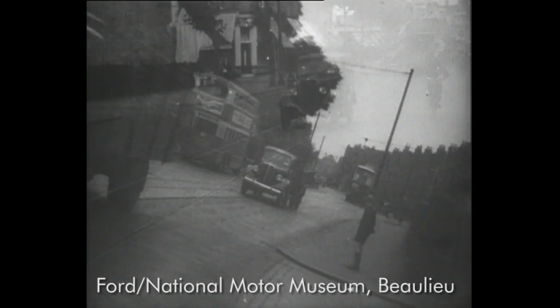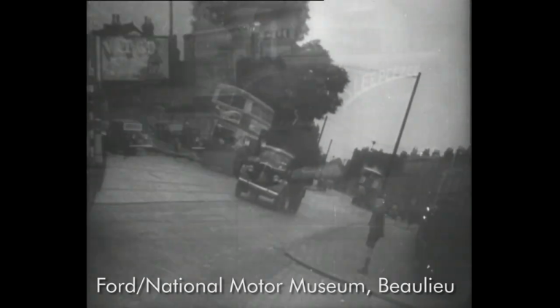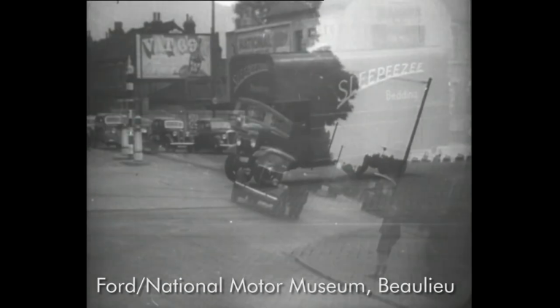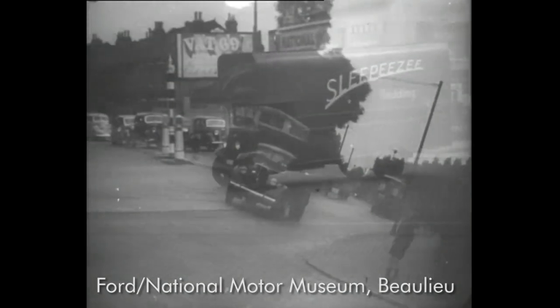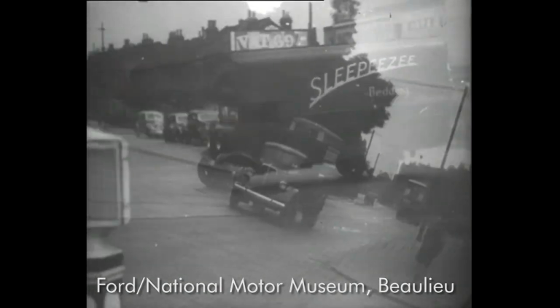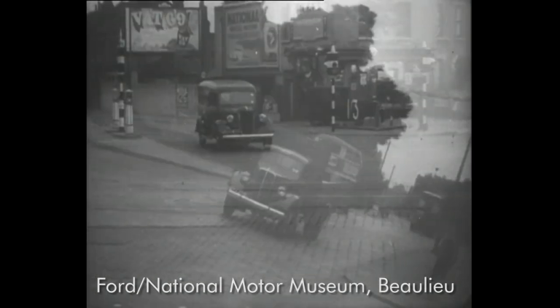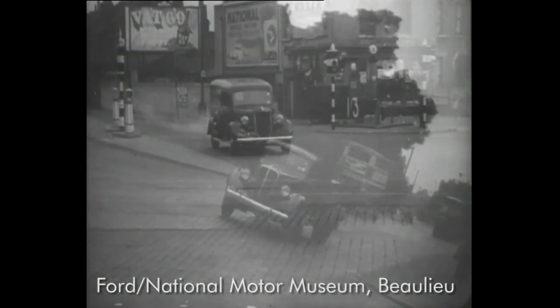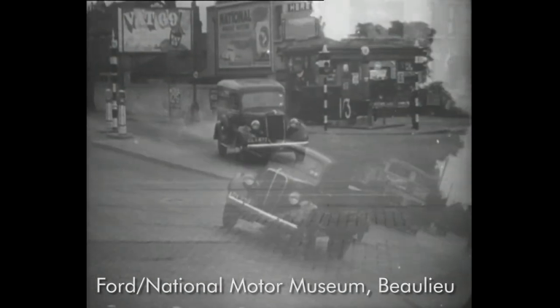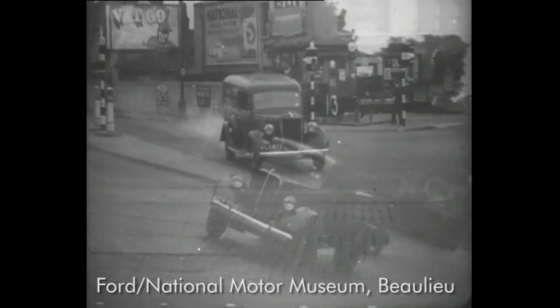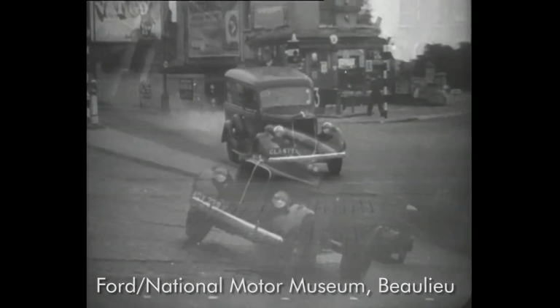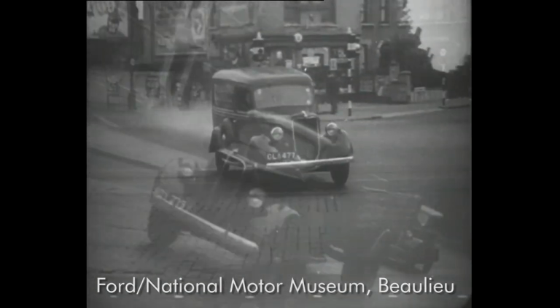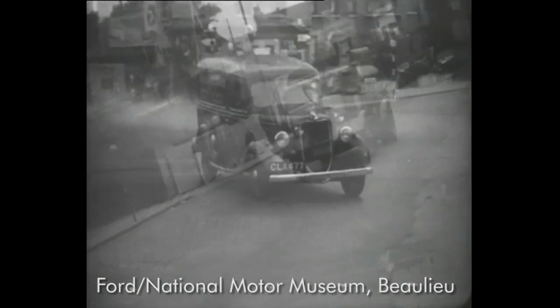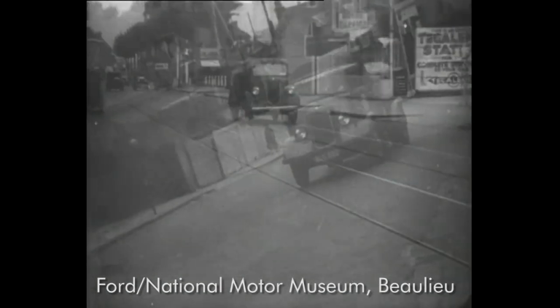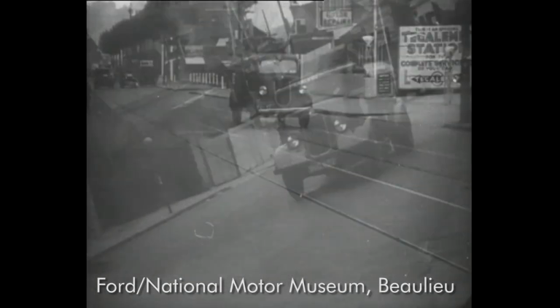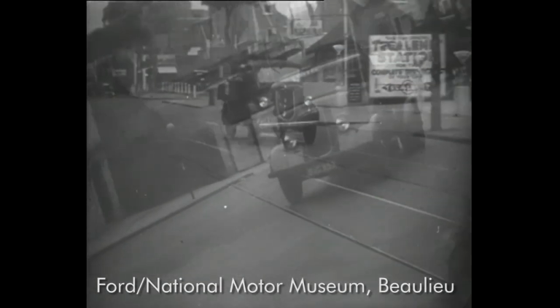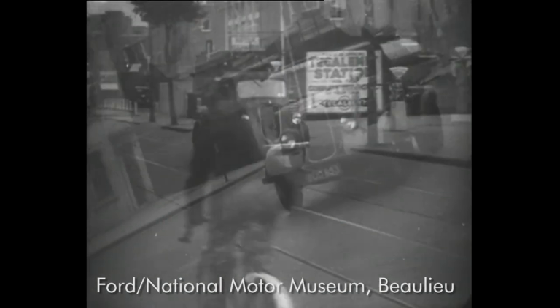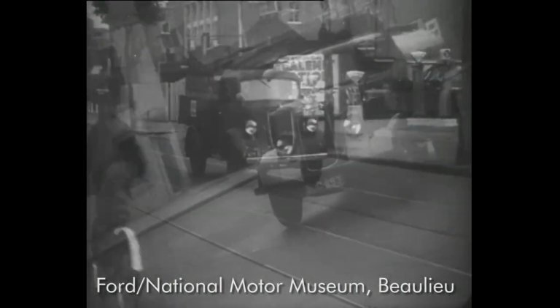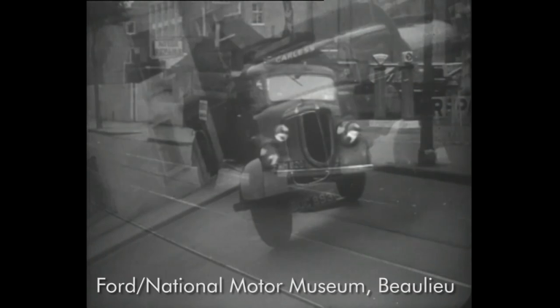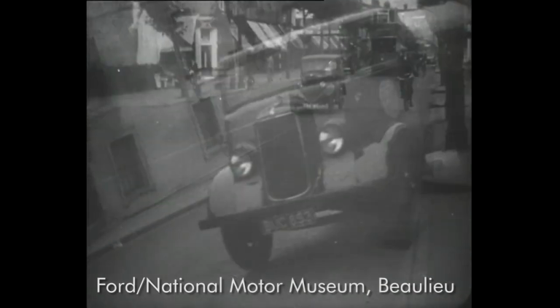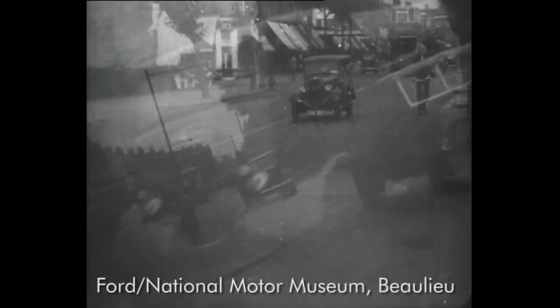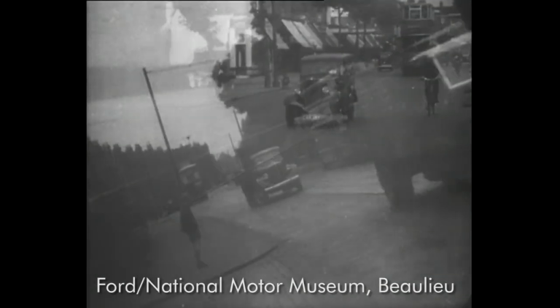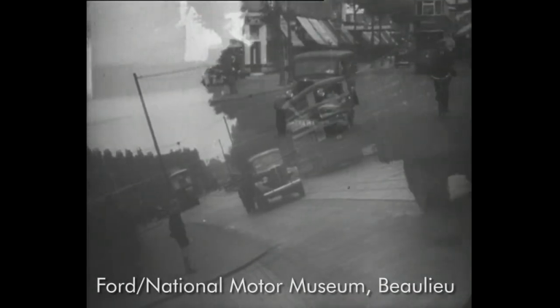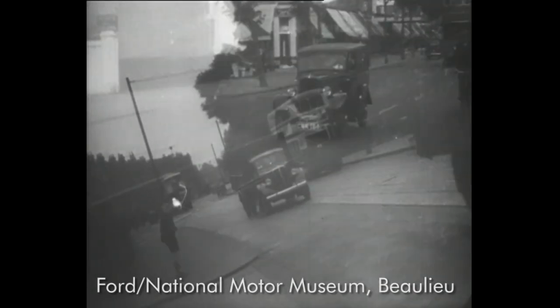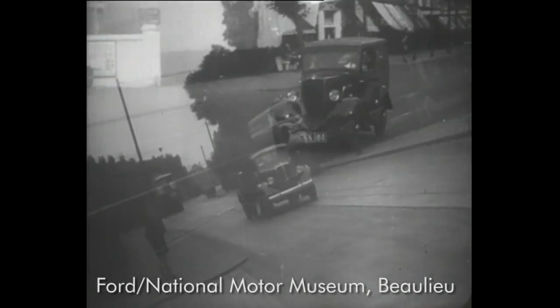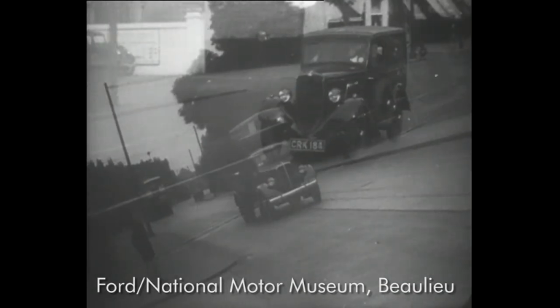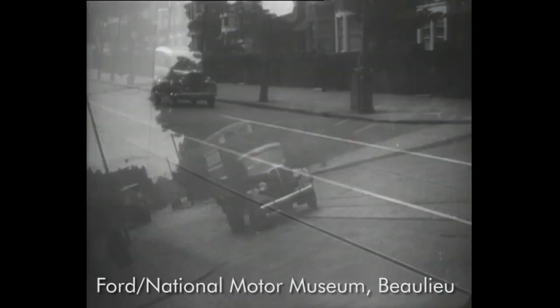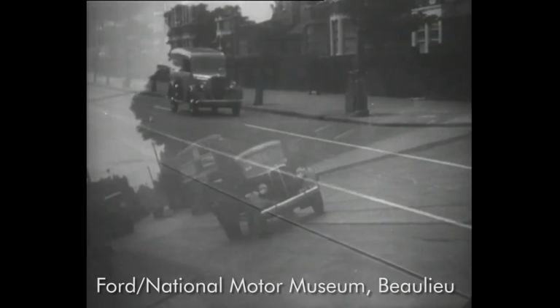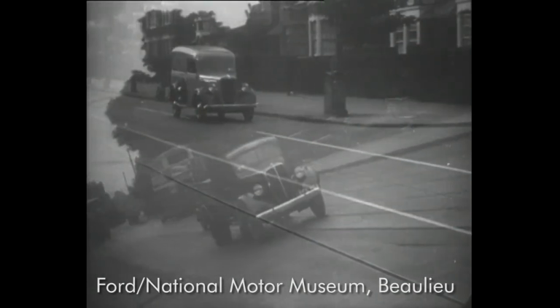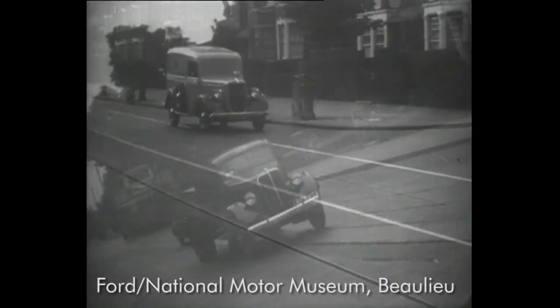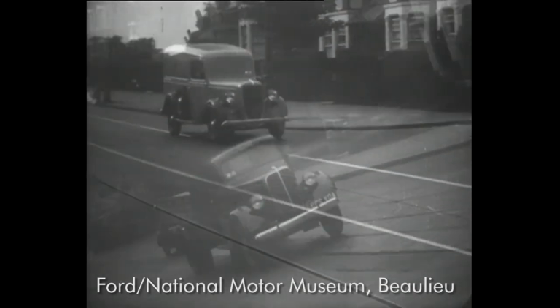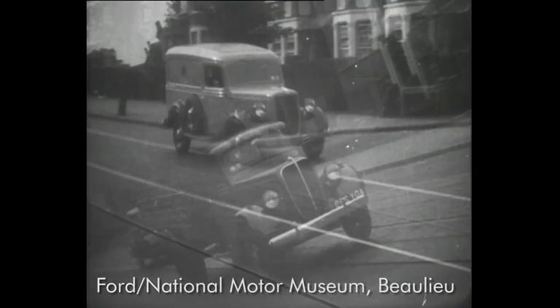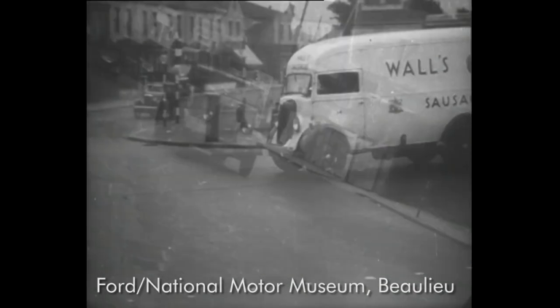The dependable Ford, seen in every type of industry, used wherever reliability is demanded. Products must be distributed, distribution must be sure.